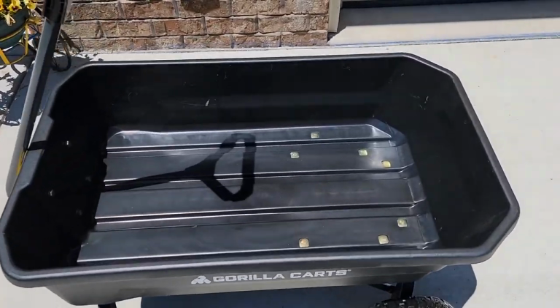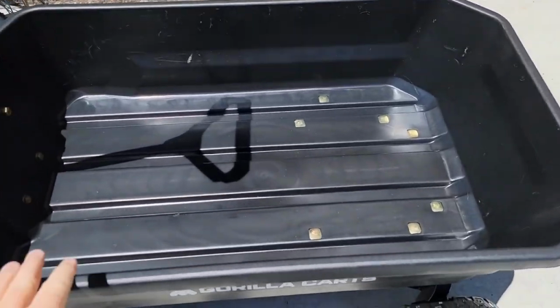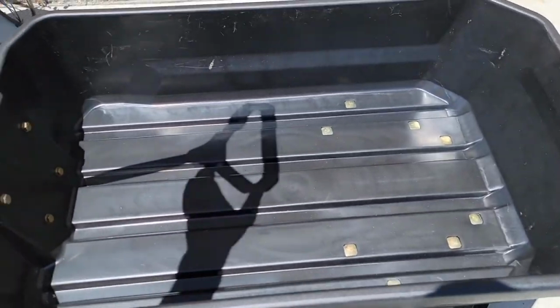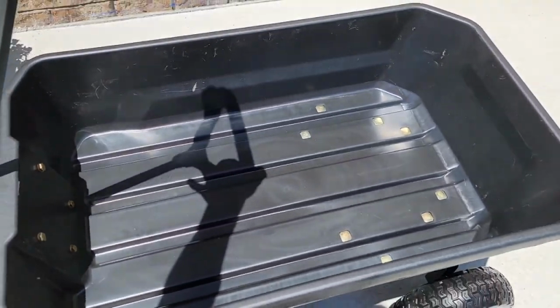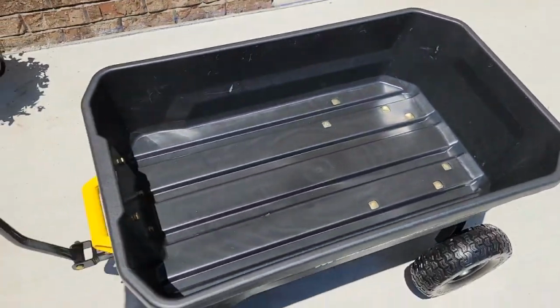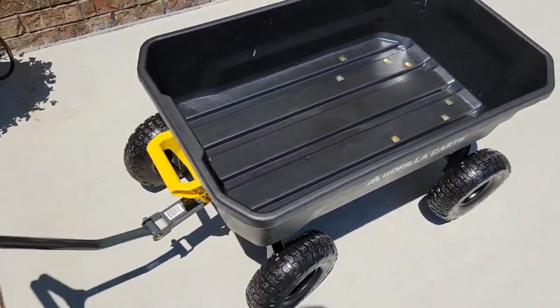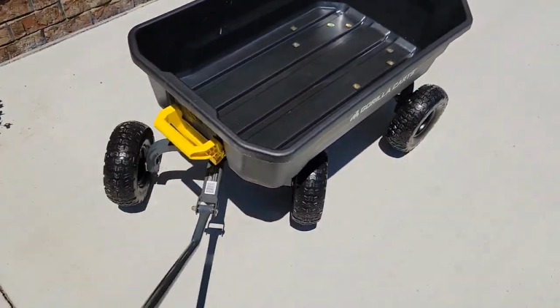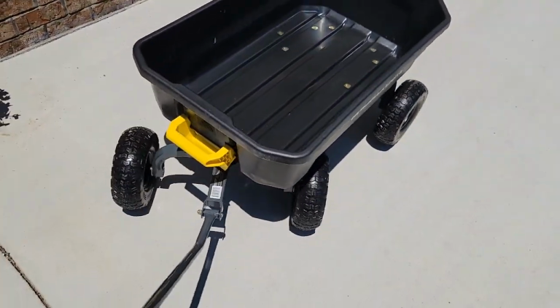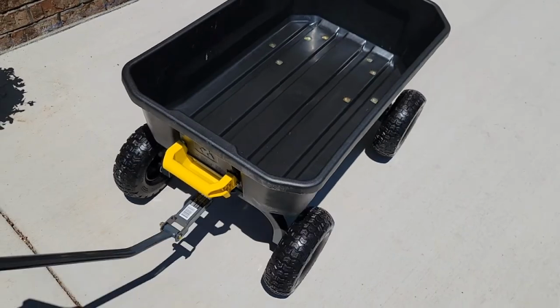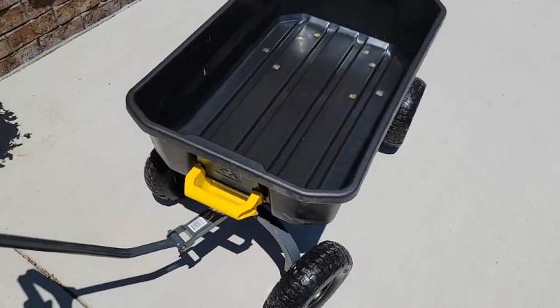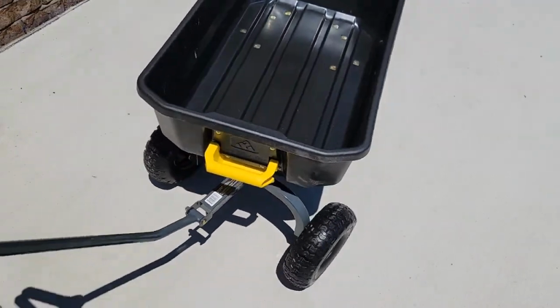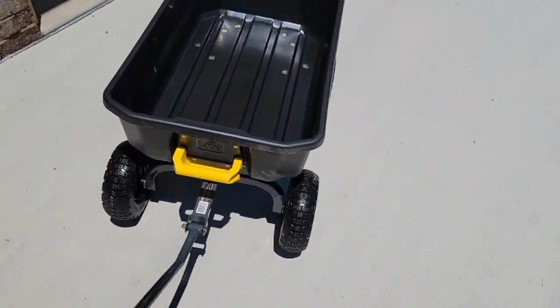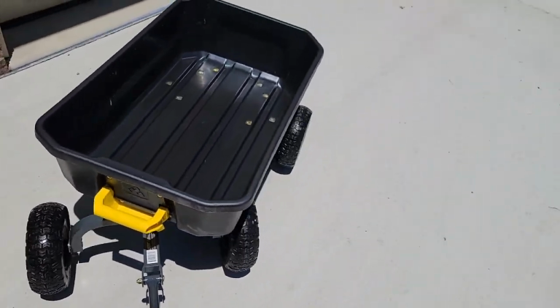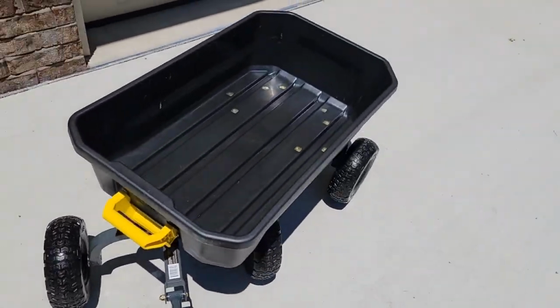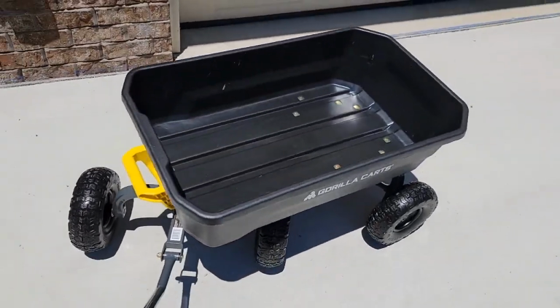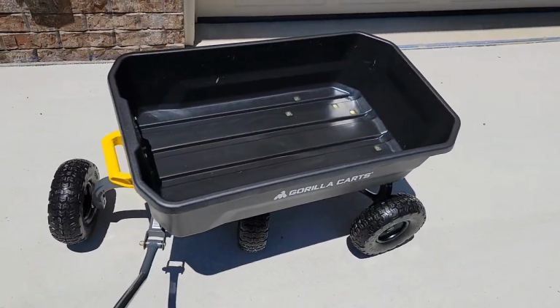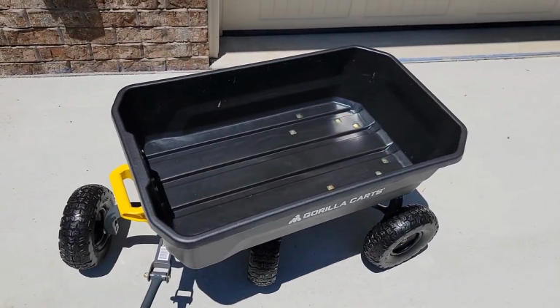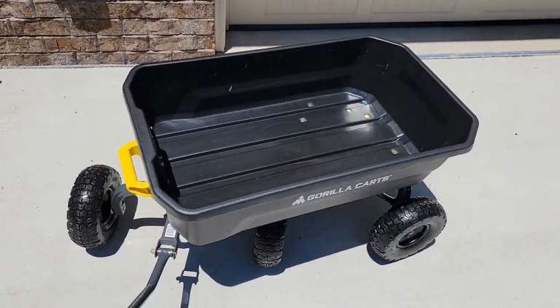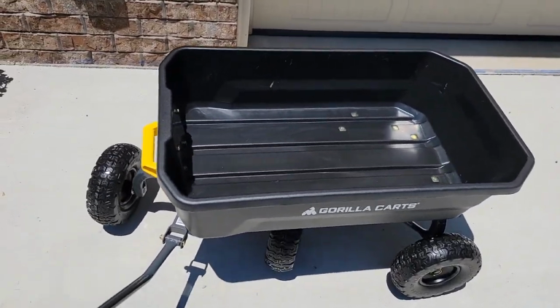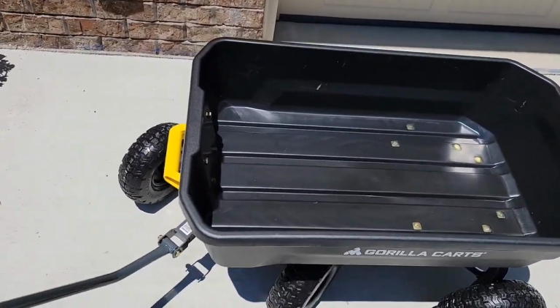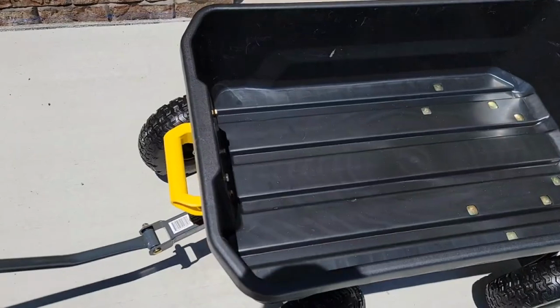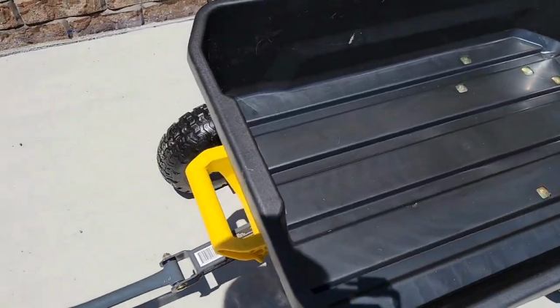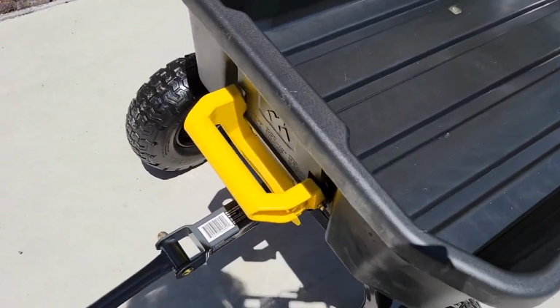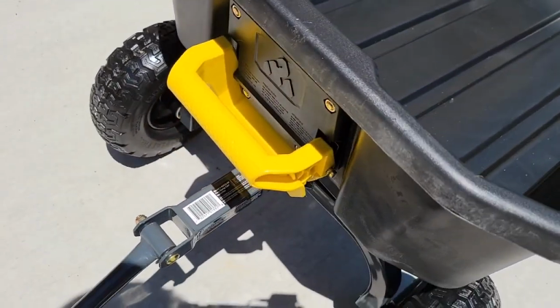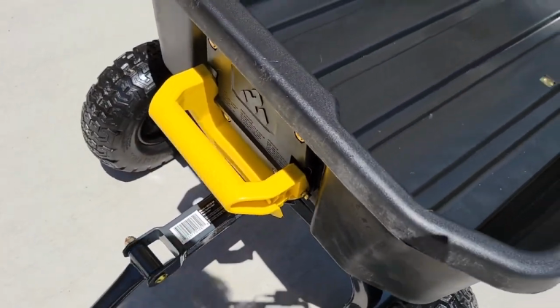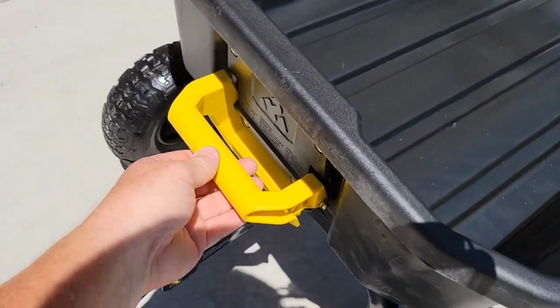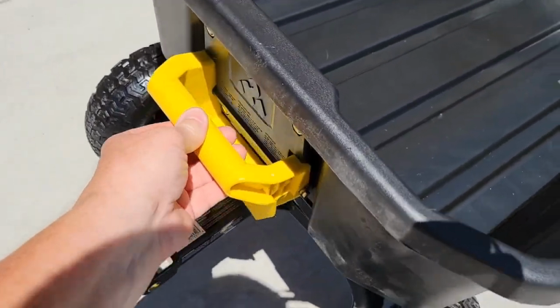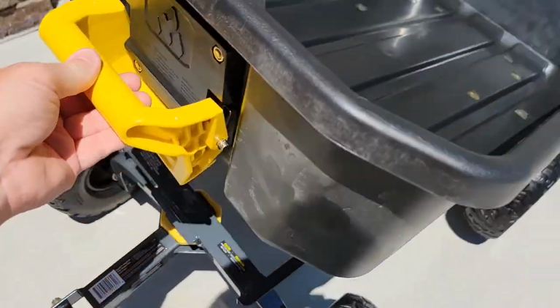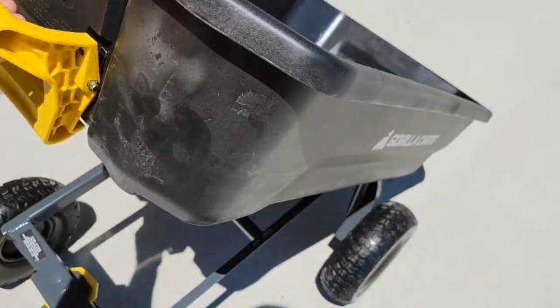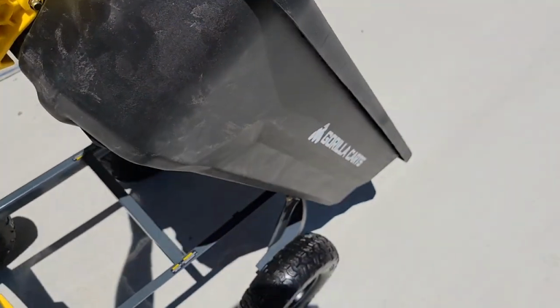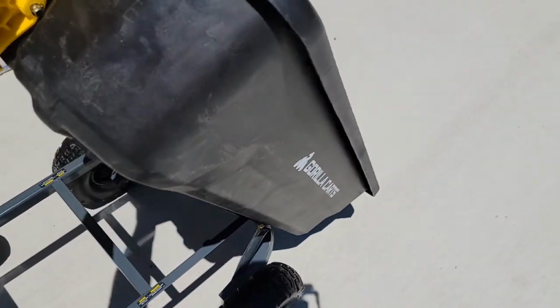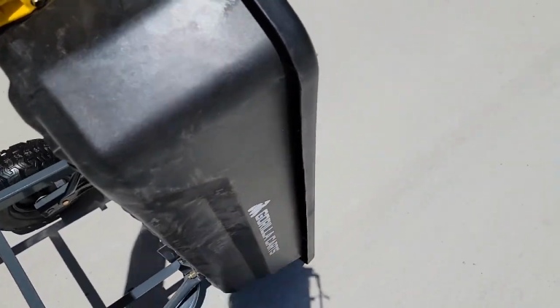This is very lightweight when you're pulling it around. I love that you can steer it. You can back it up to wherever you need to go. And then when you're ready to dump it, you're going to use this big yellow handle.